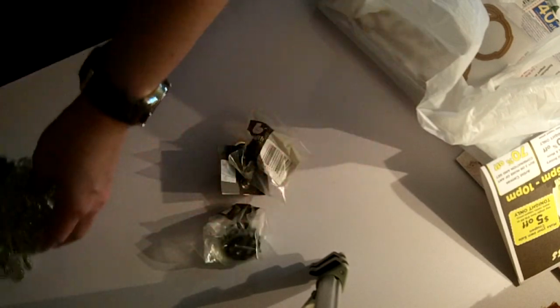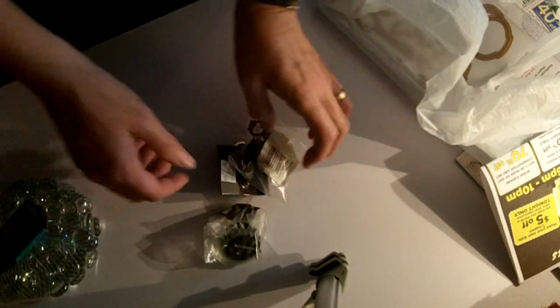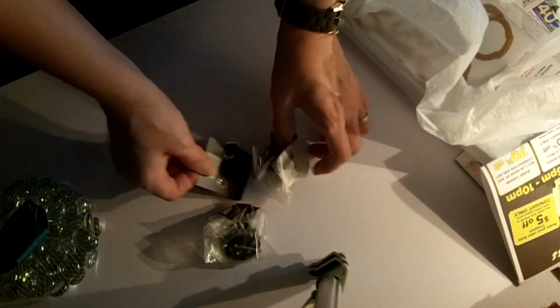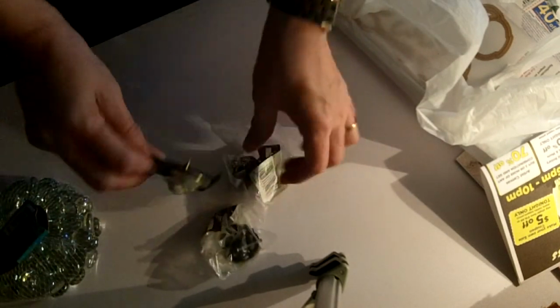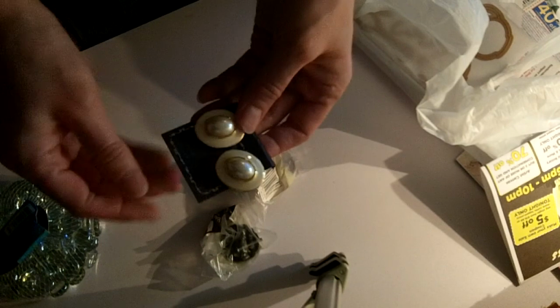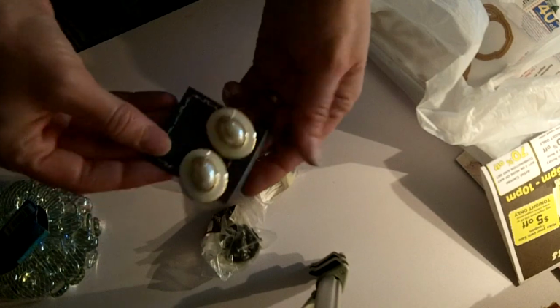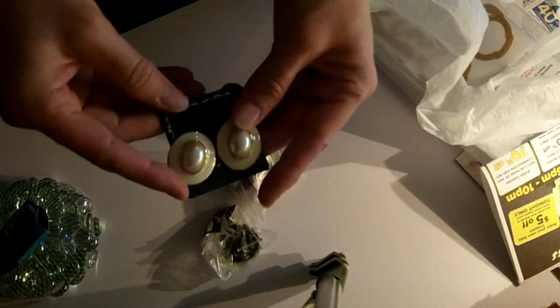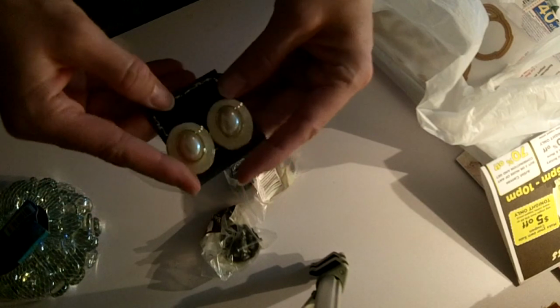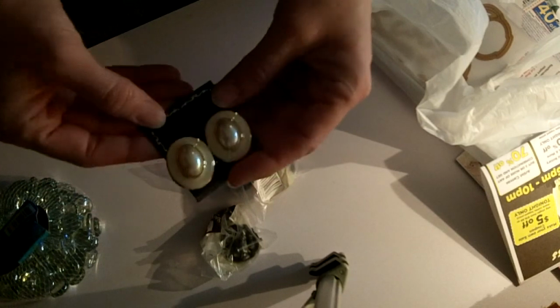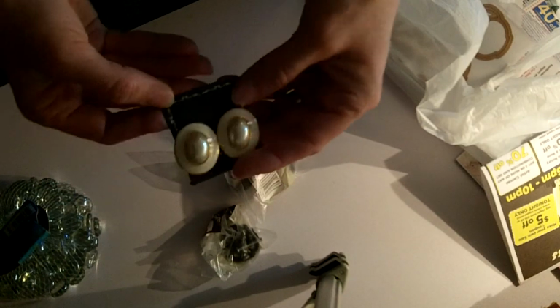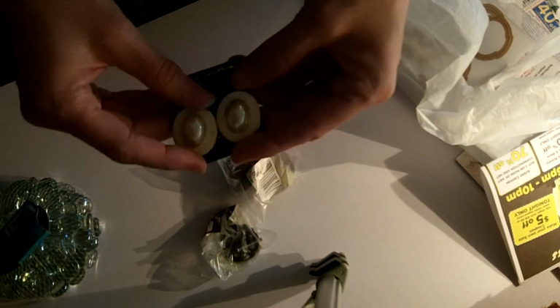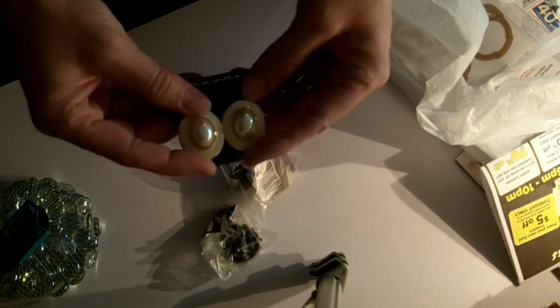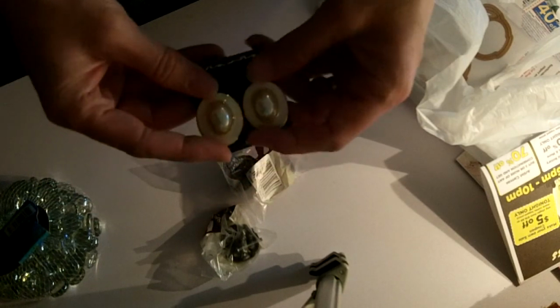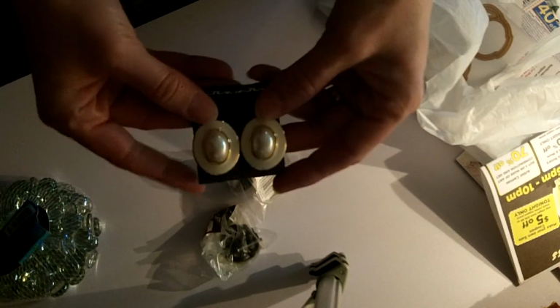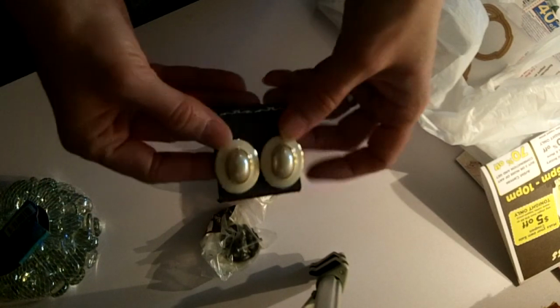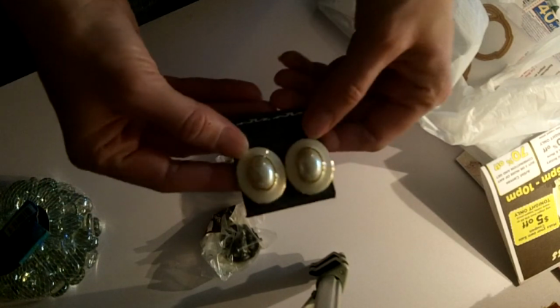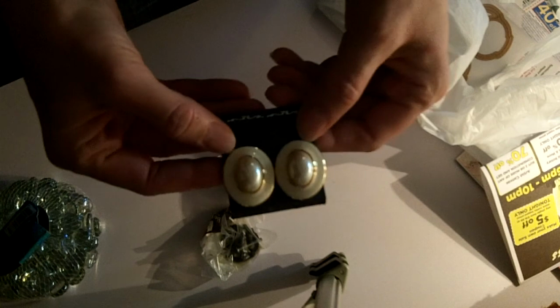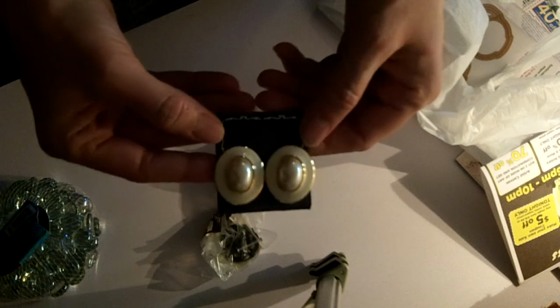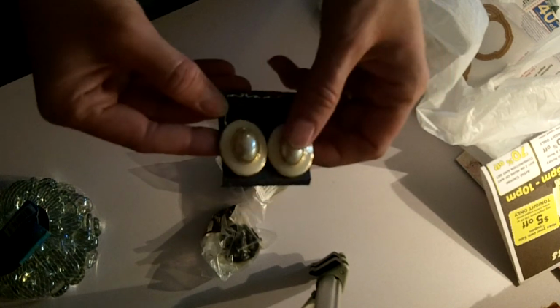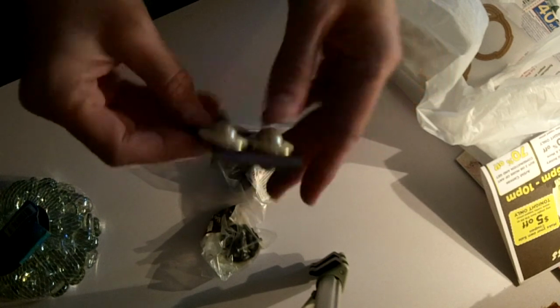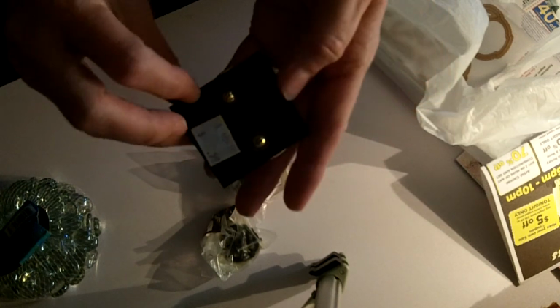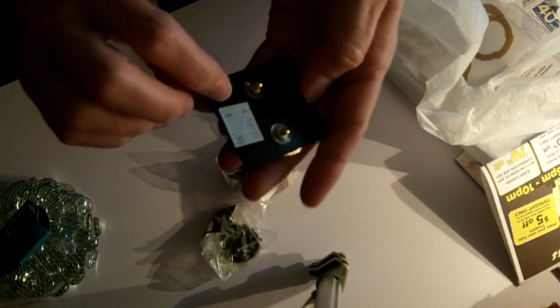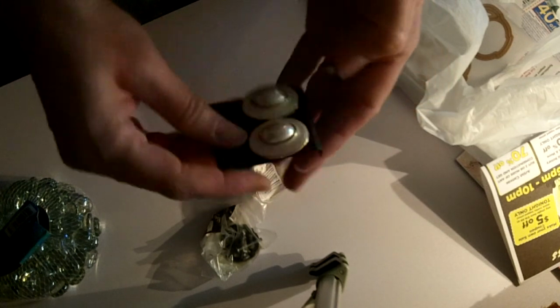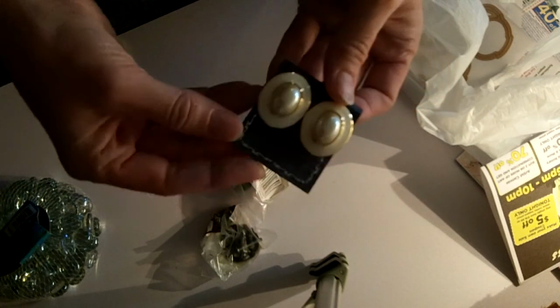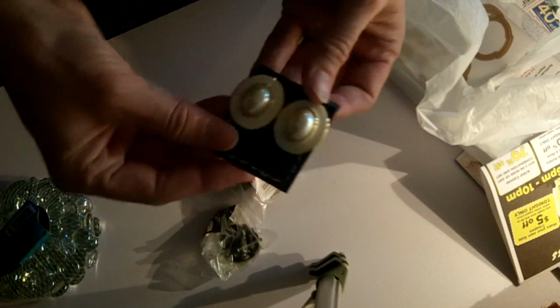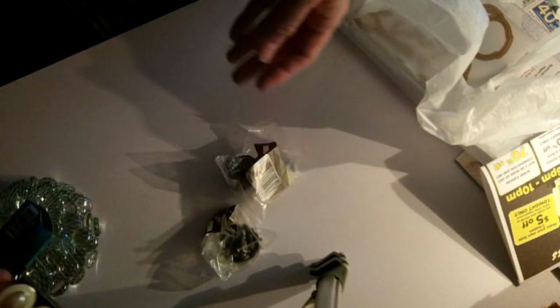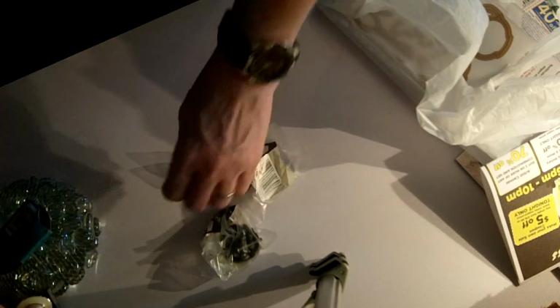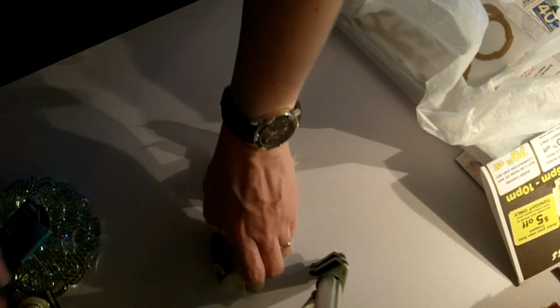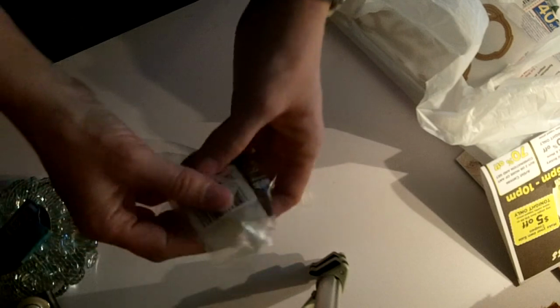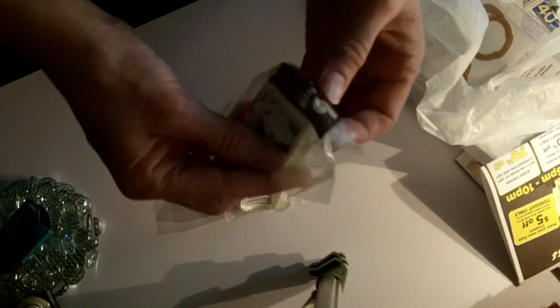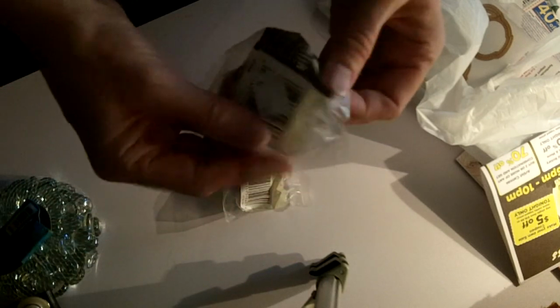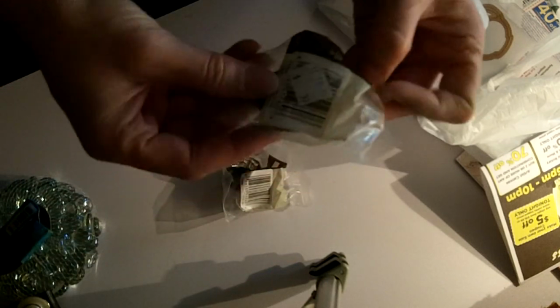I picked up these earrings — I thought they were really beautiful and they'd make really cool flower centers. Those were 59 cents, so I picked those up.